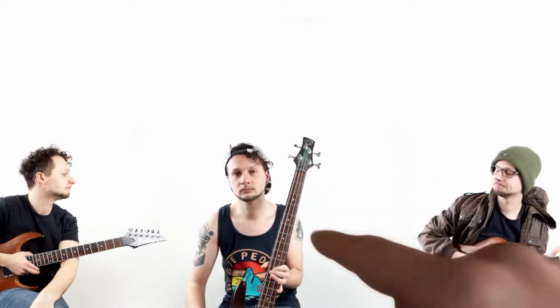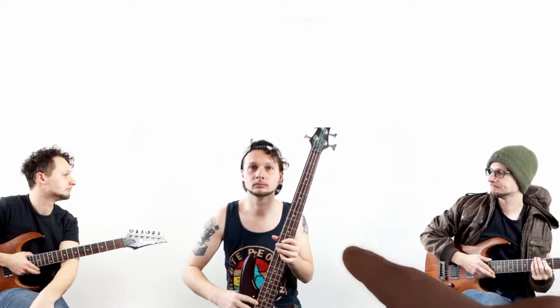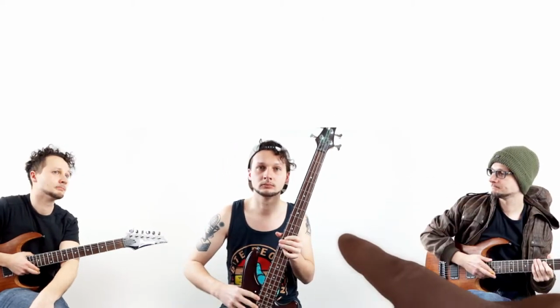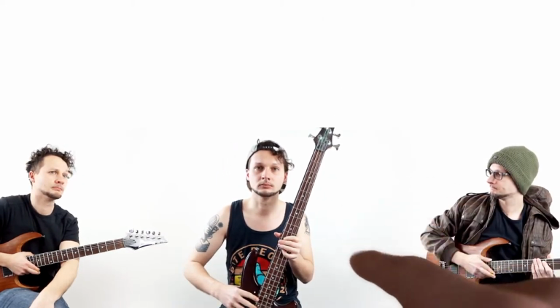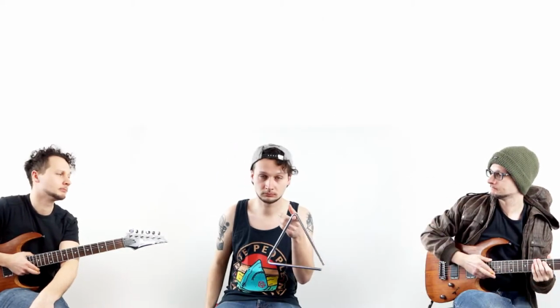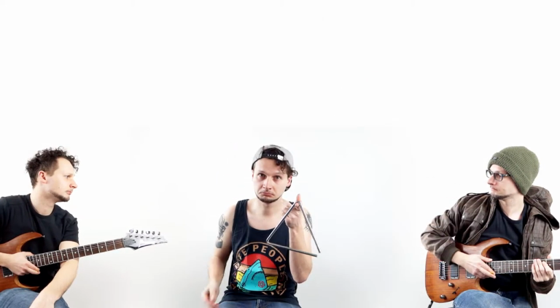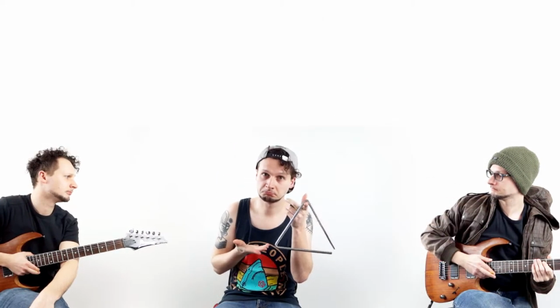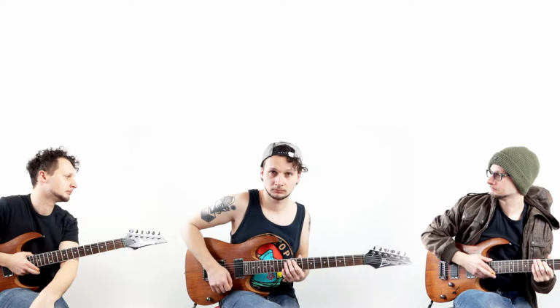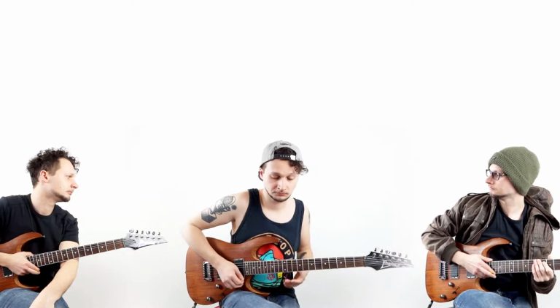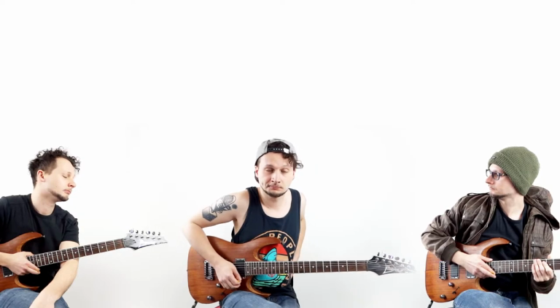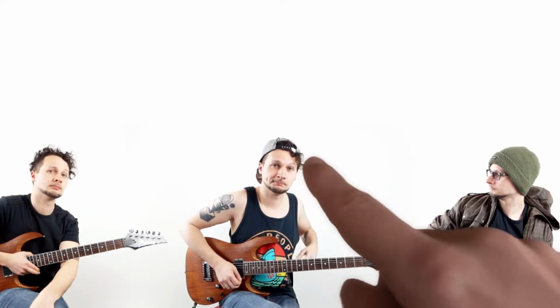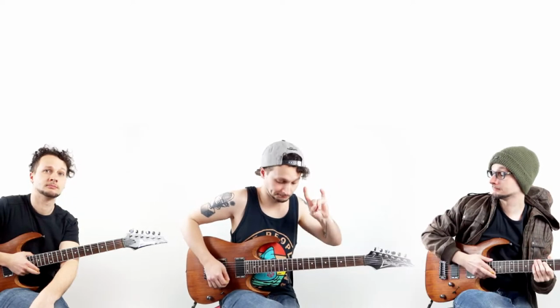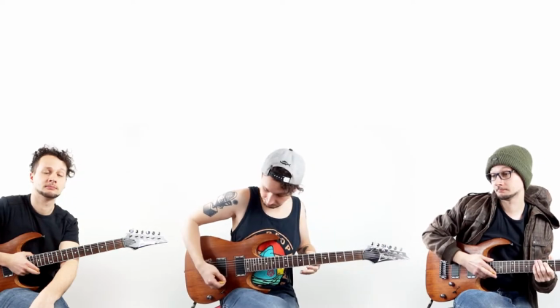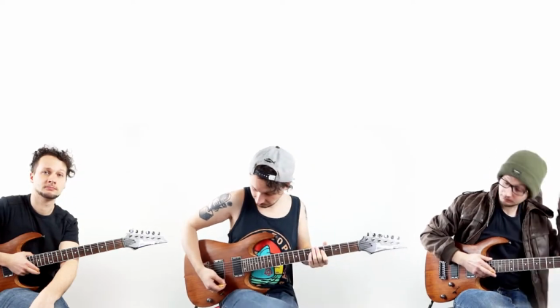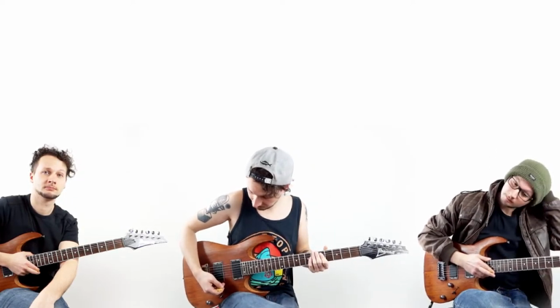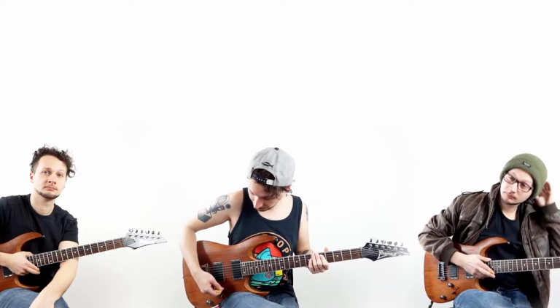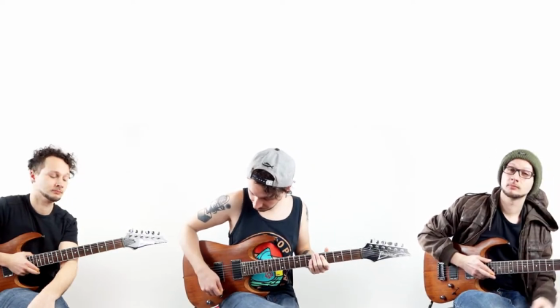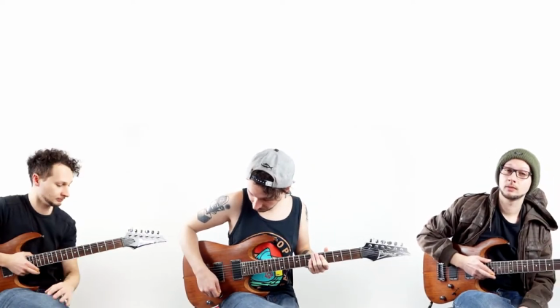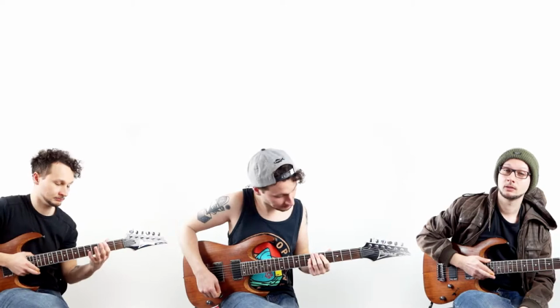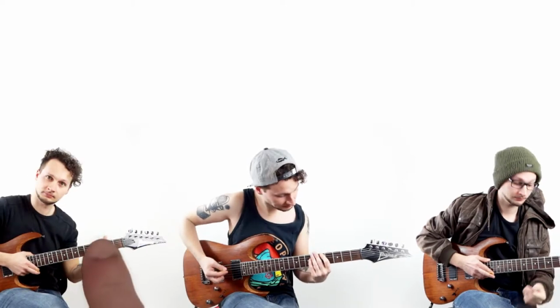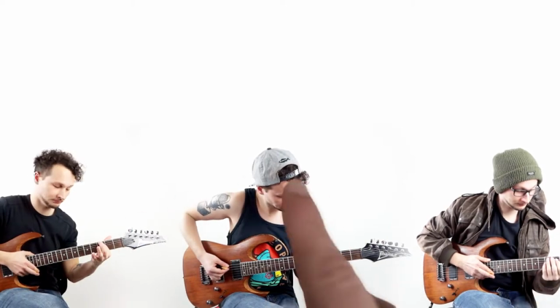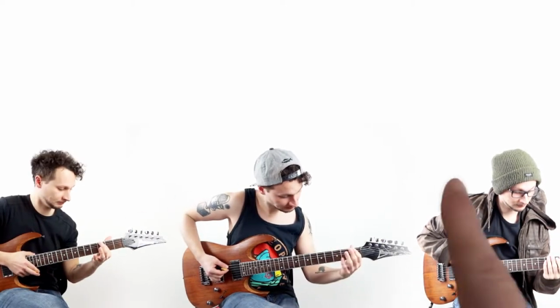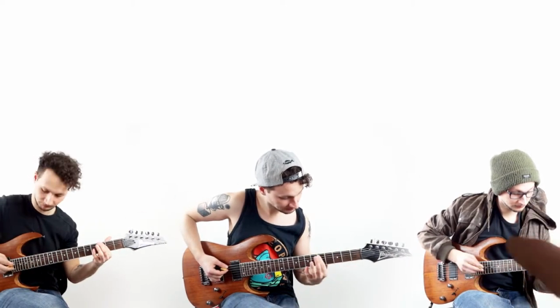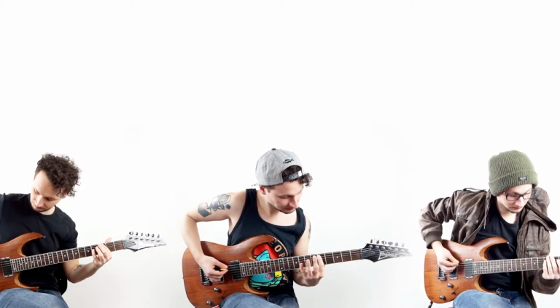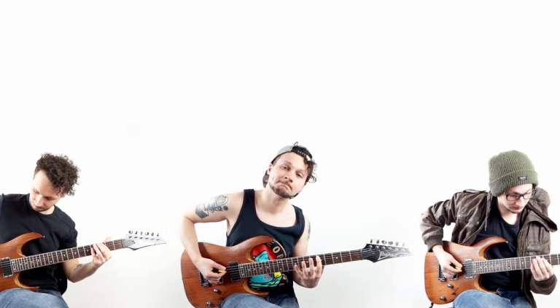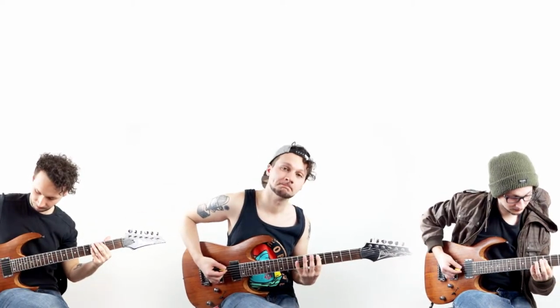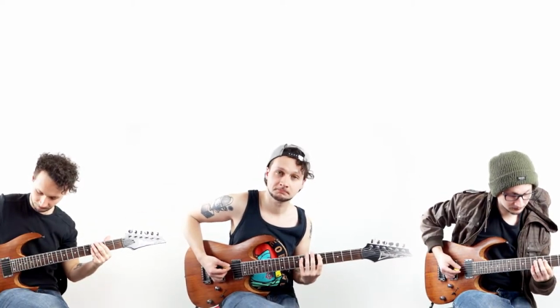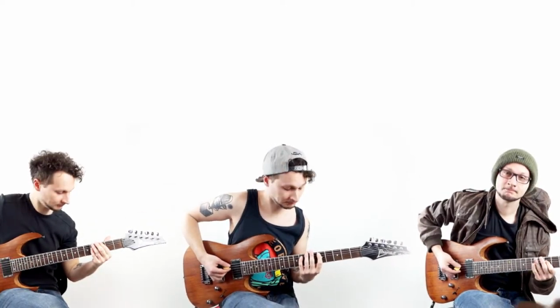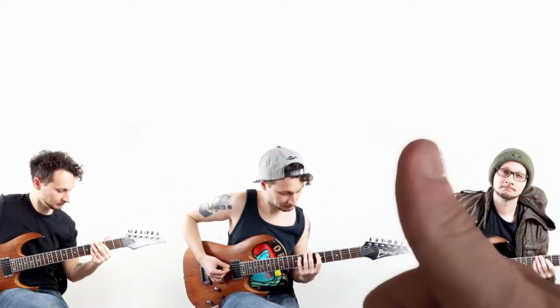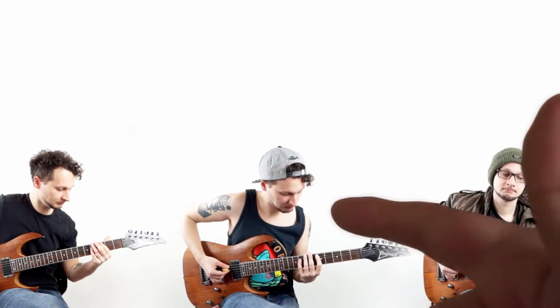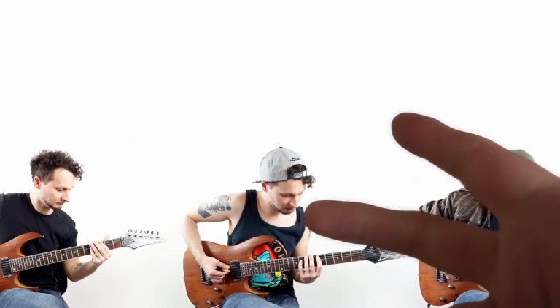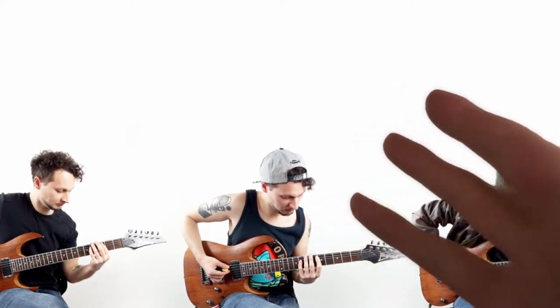Step 2: split the notes of the traditional power chord and assign each of them to one of your musicians. Now let's hear how it sounds. One, two, three, four.